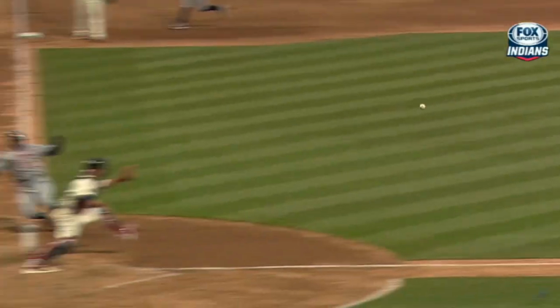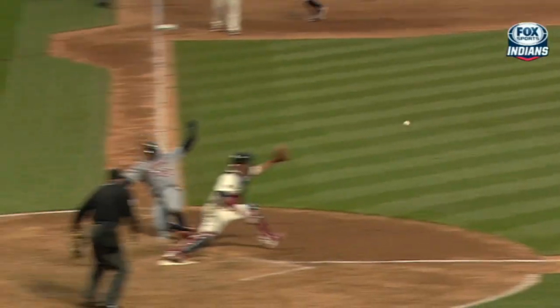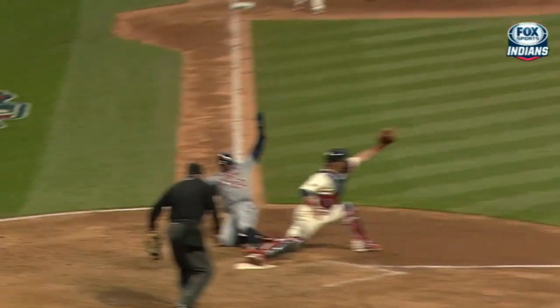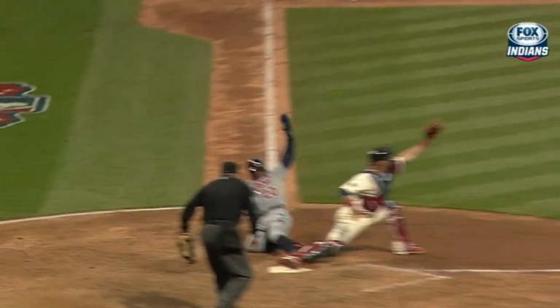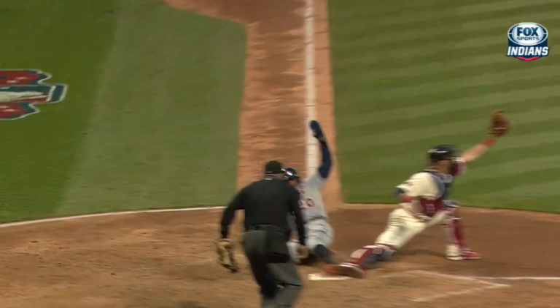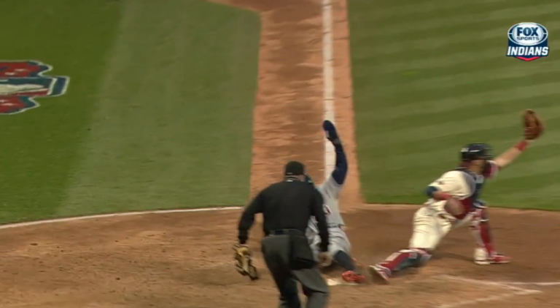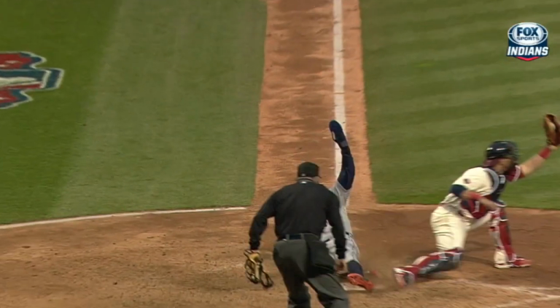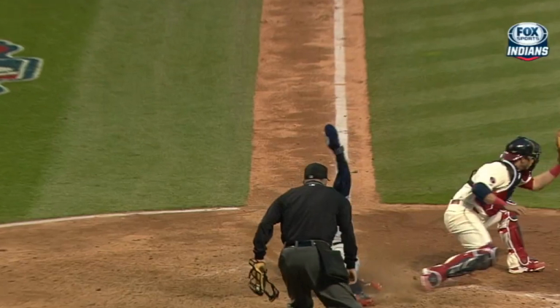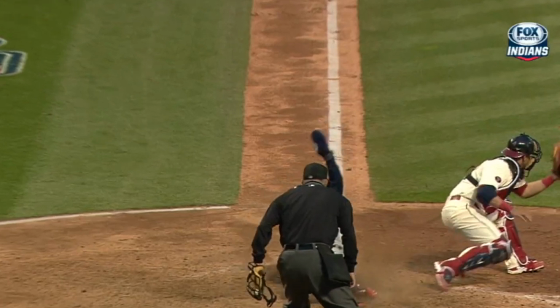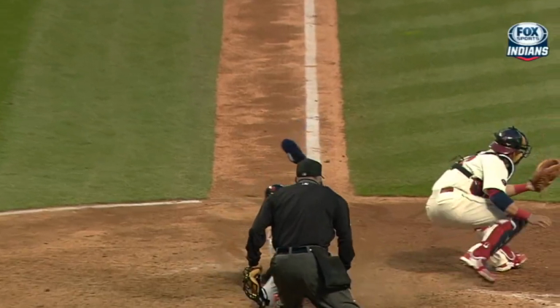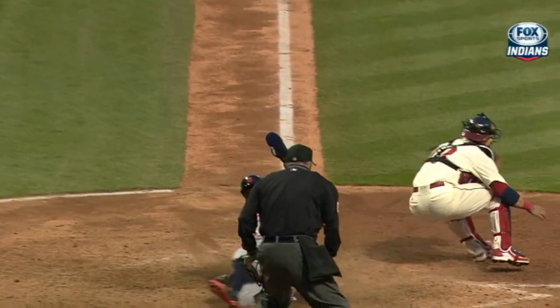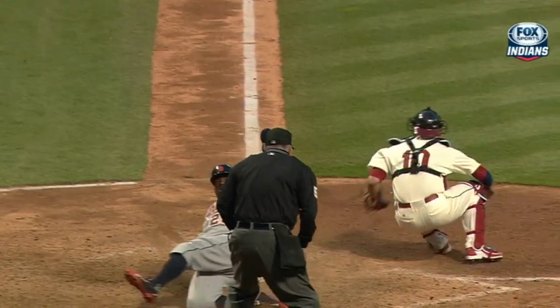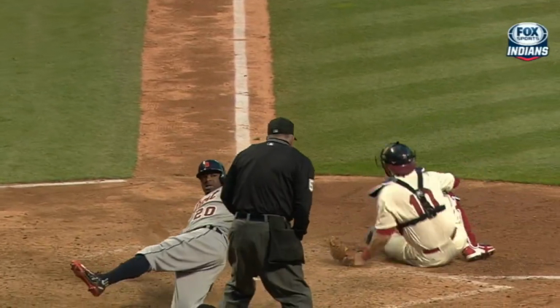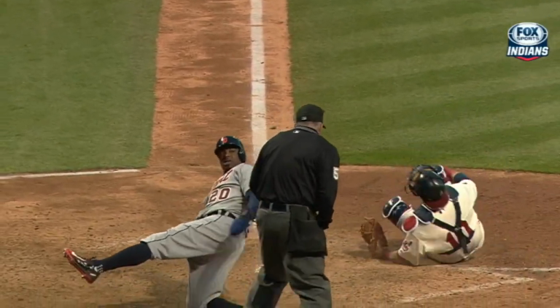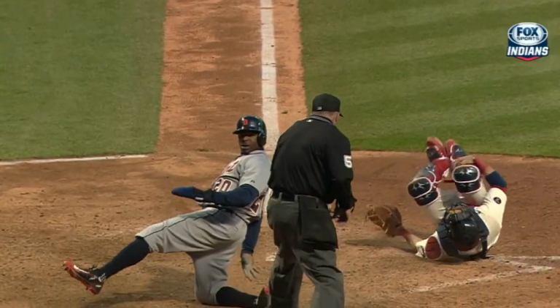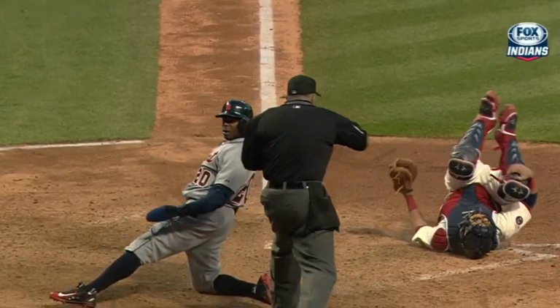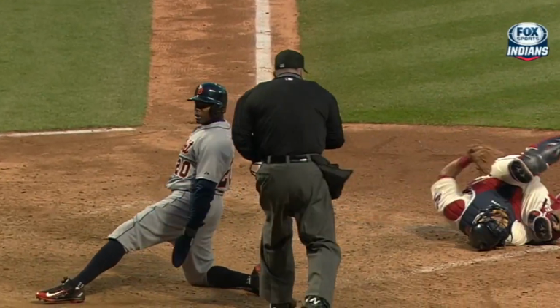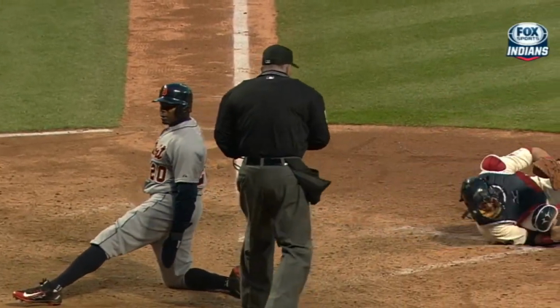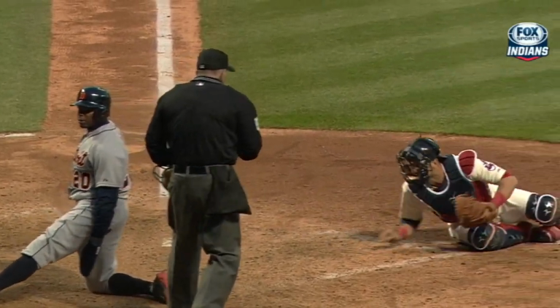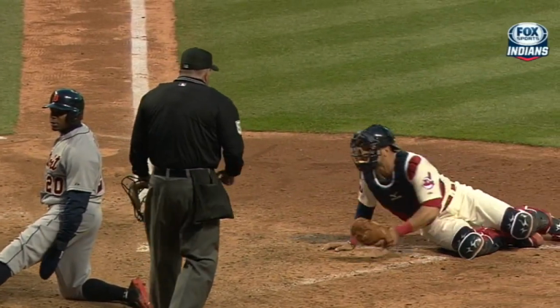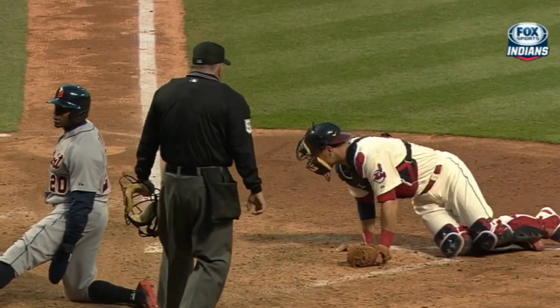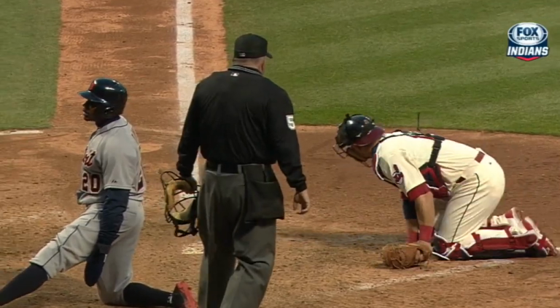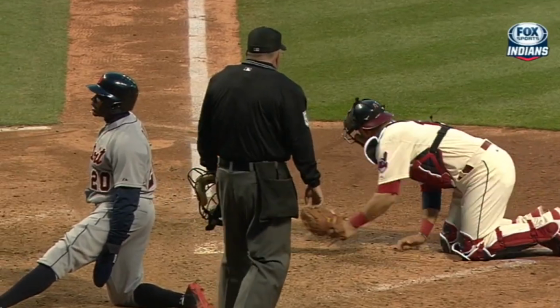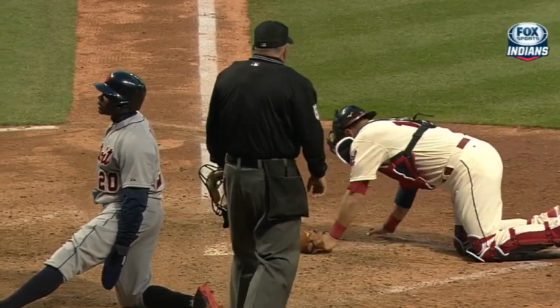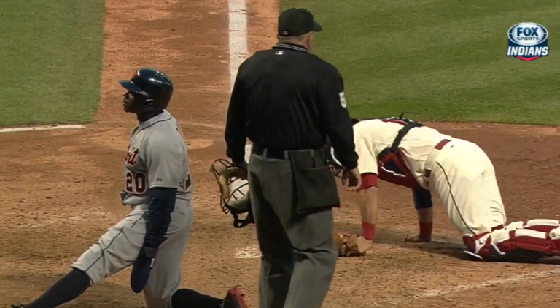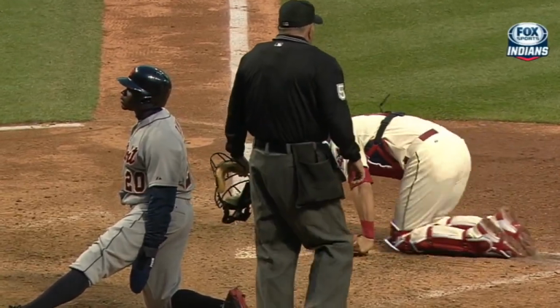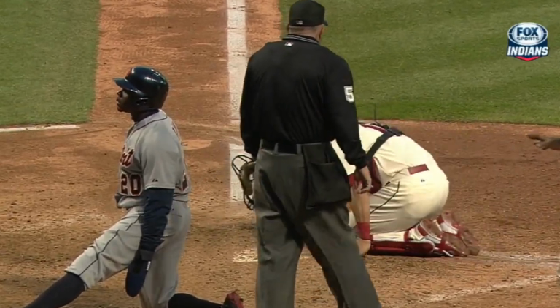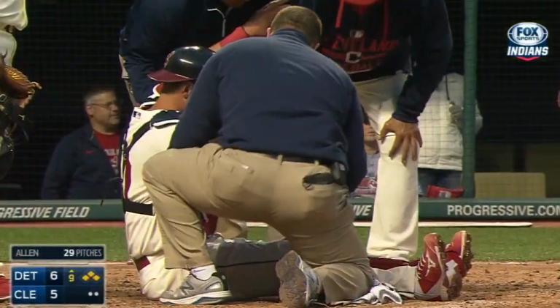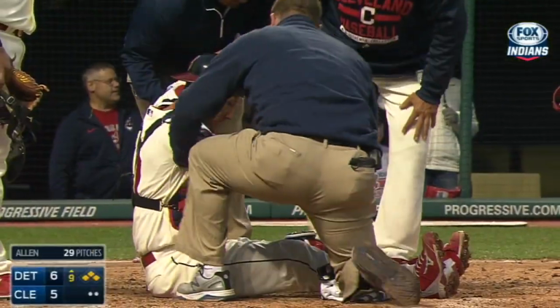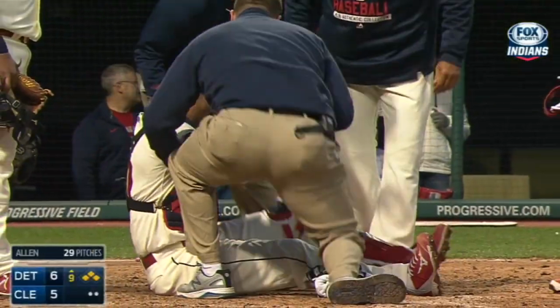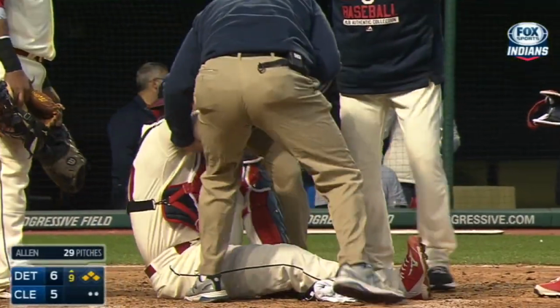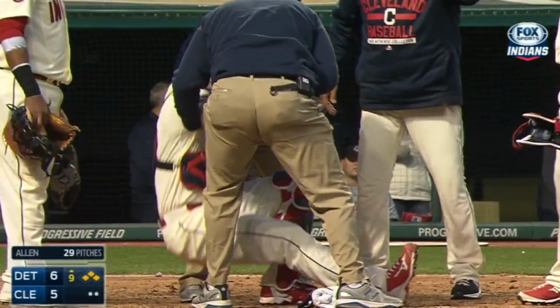Here comes the throw. Watch his foot. It just knocked it off the plate because he's running at full force. It looked like a little hyperextension to me, and he's going to need help getting up.